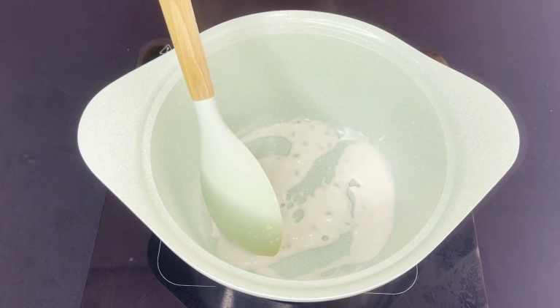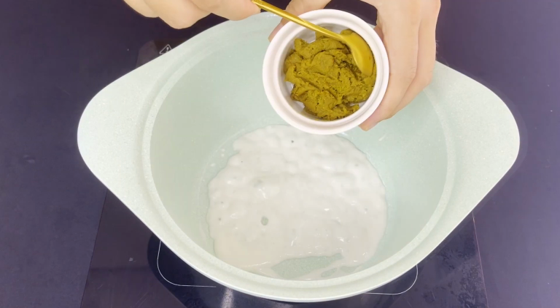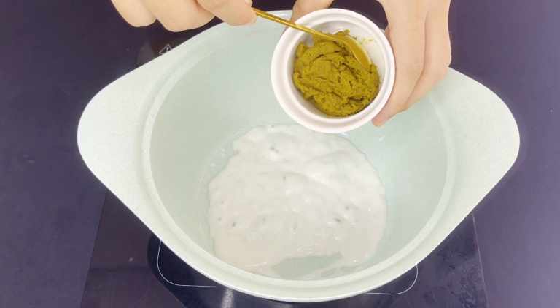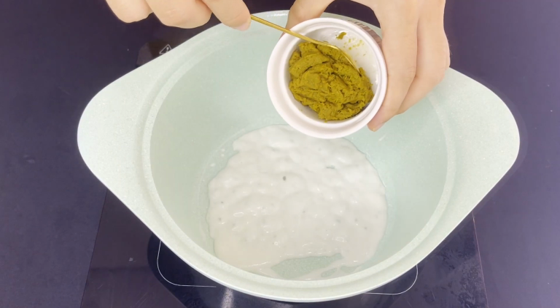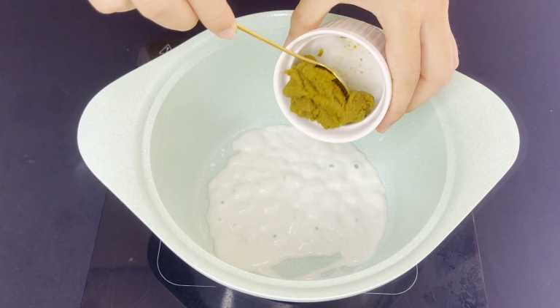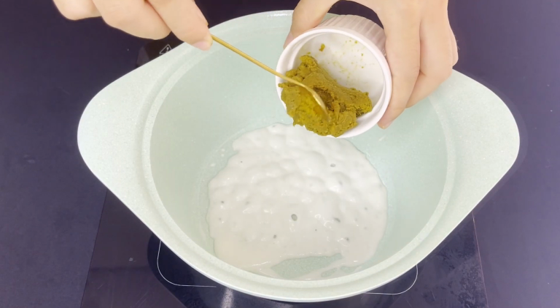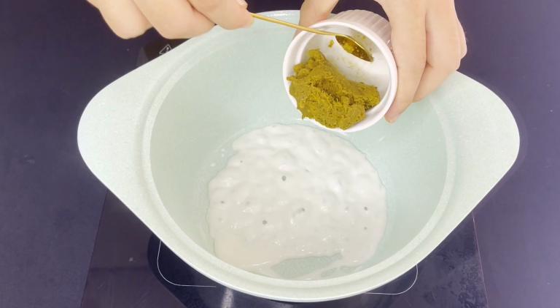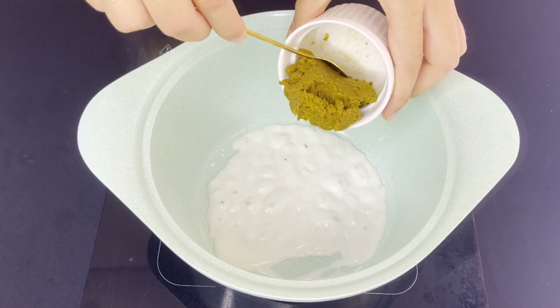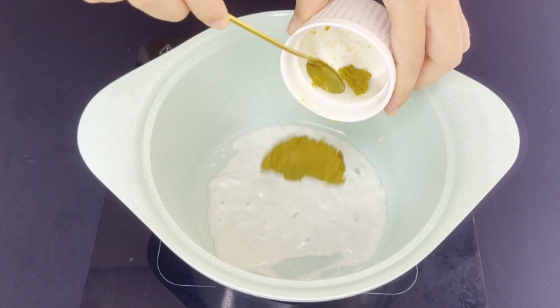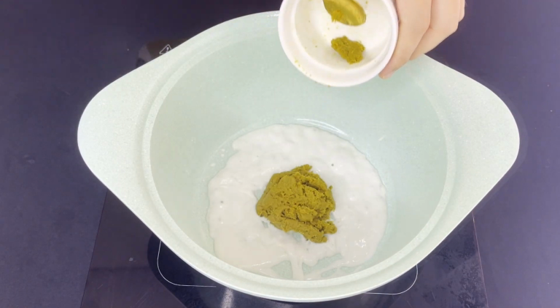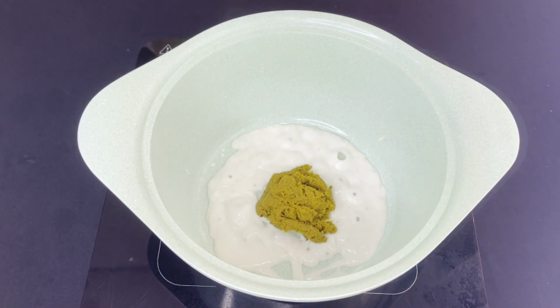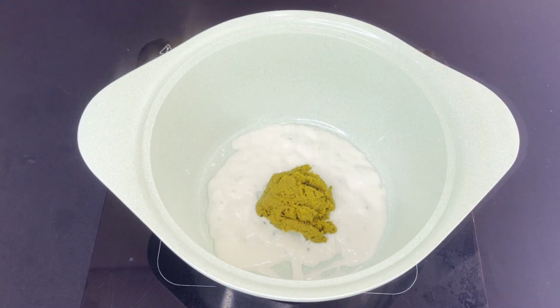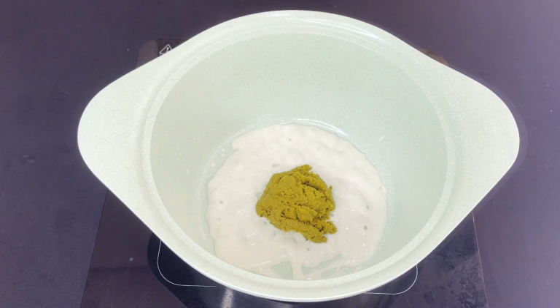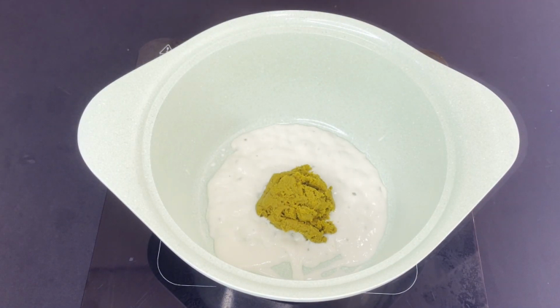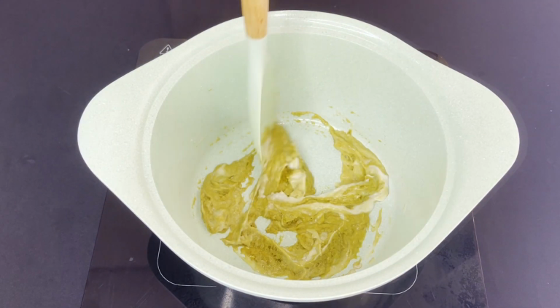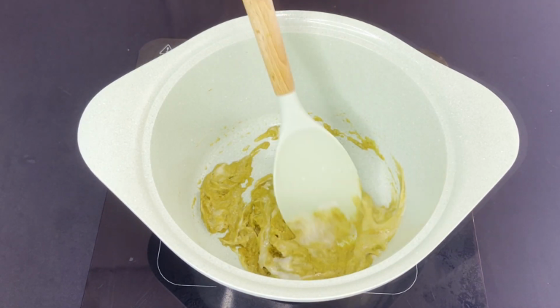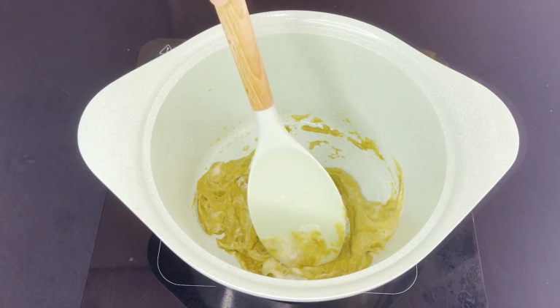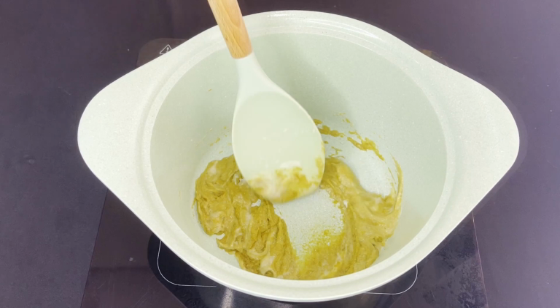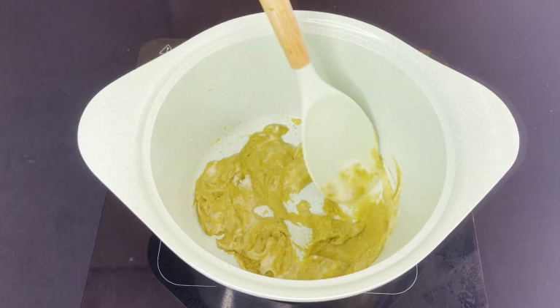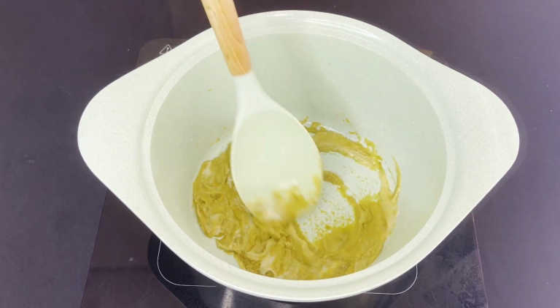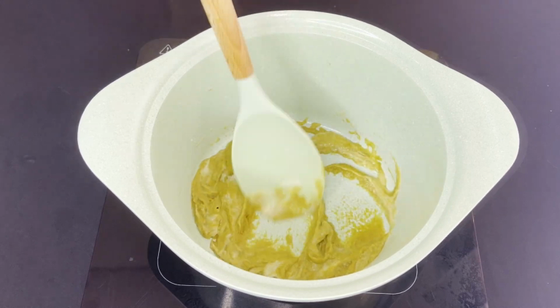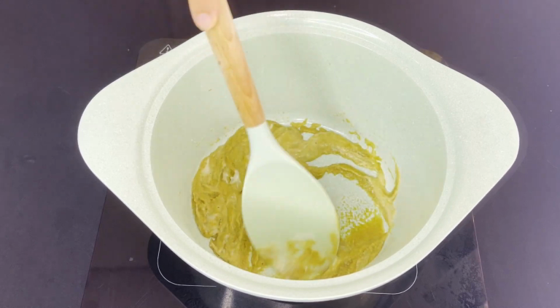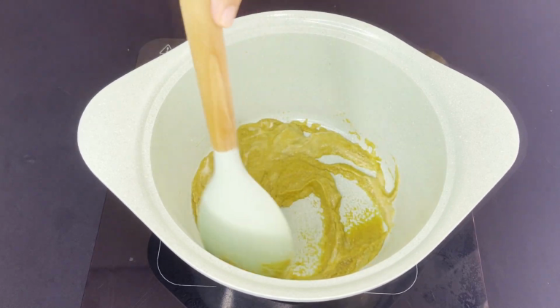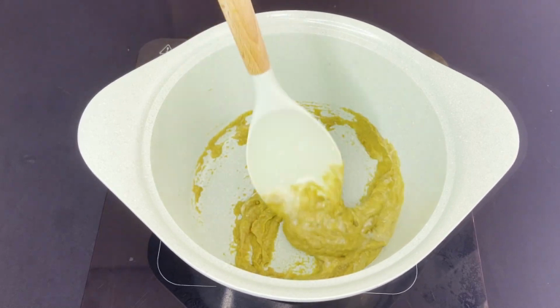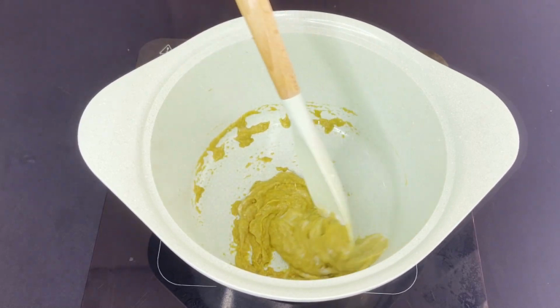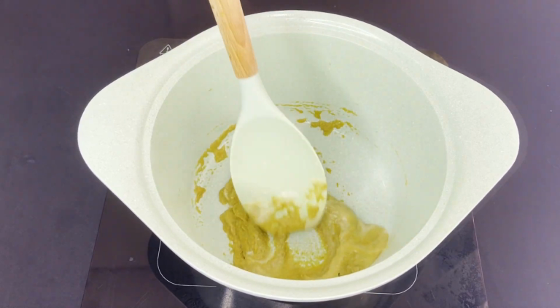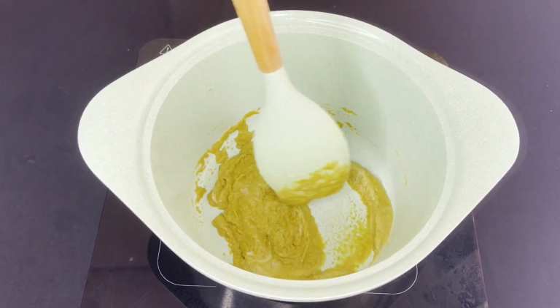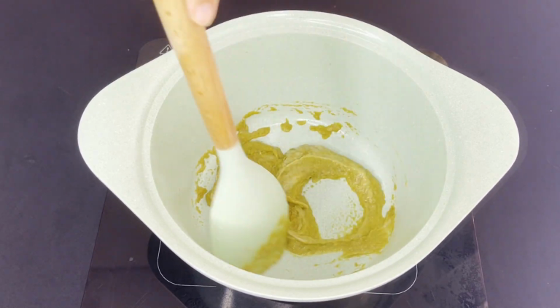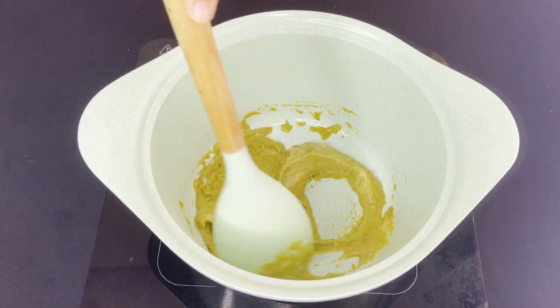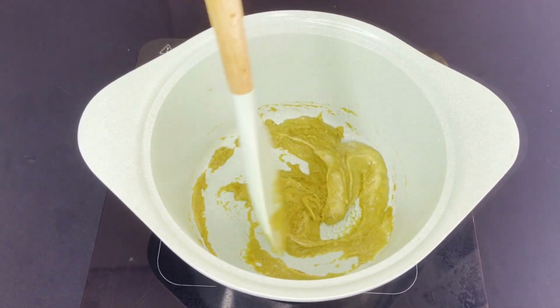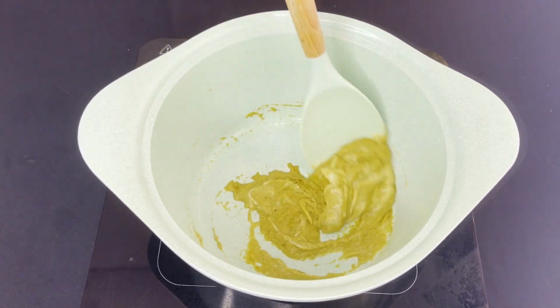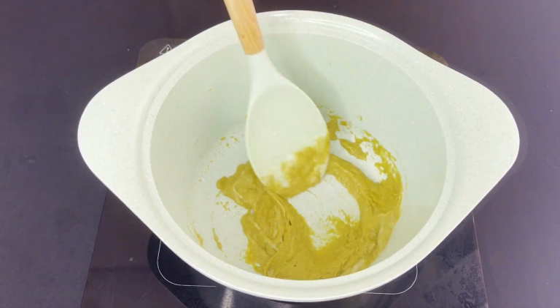Add in the green curry paste, mix until well combined, and cook for one to two minutes.